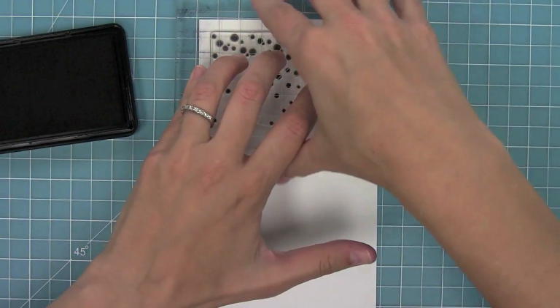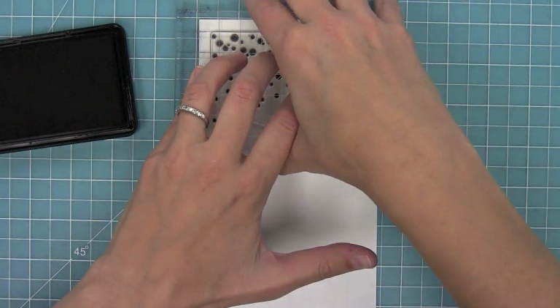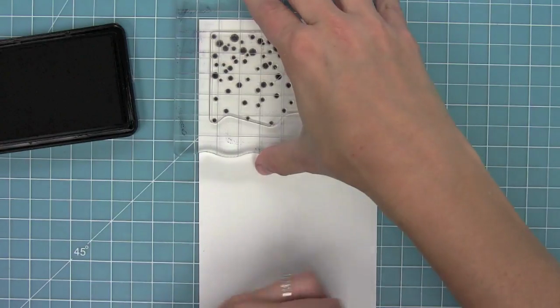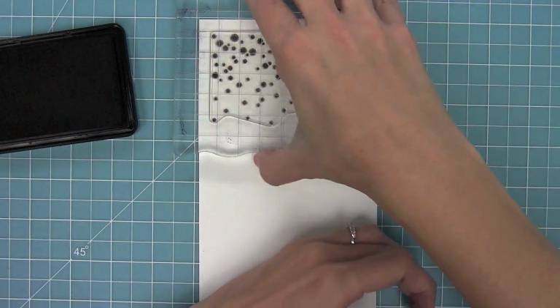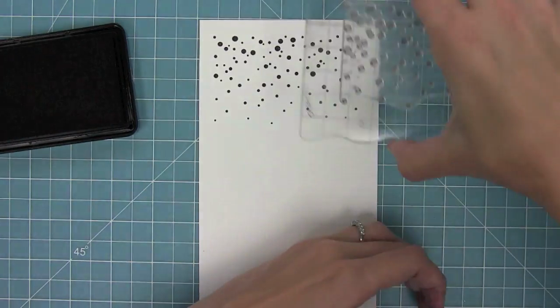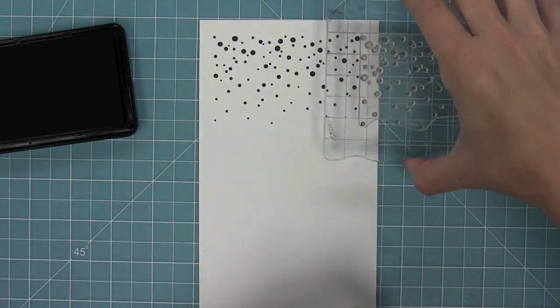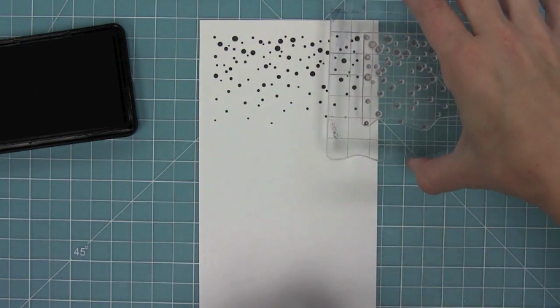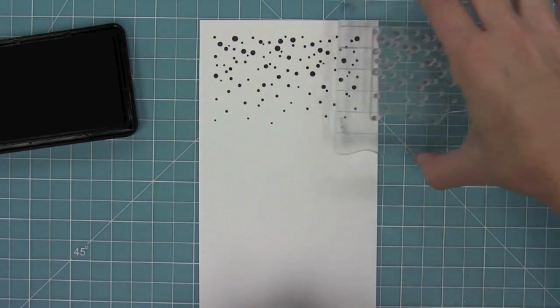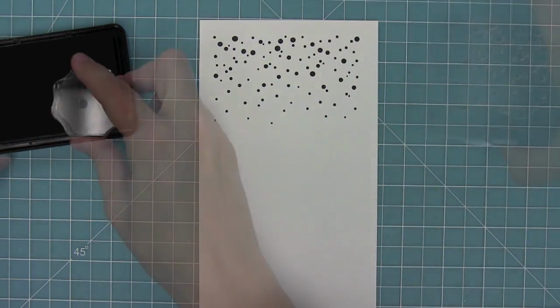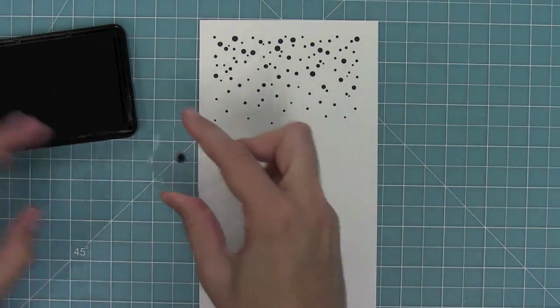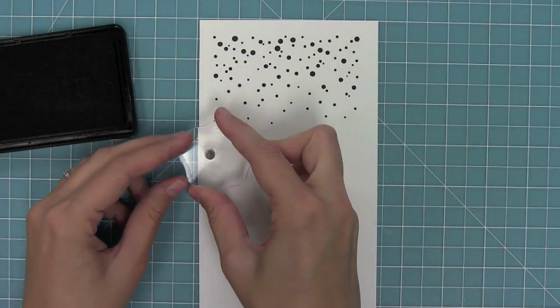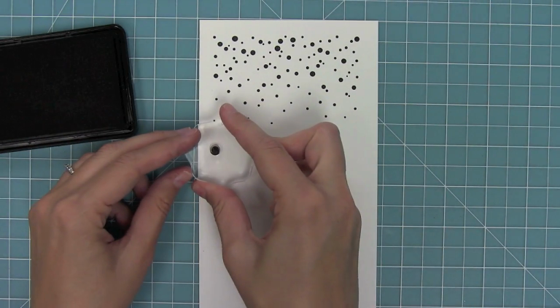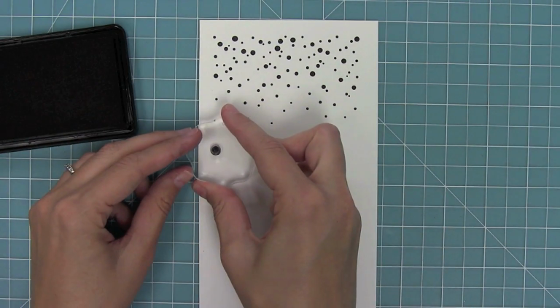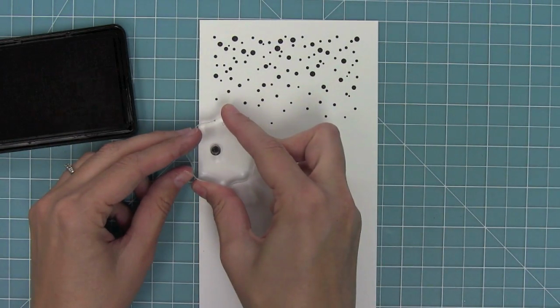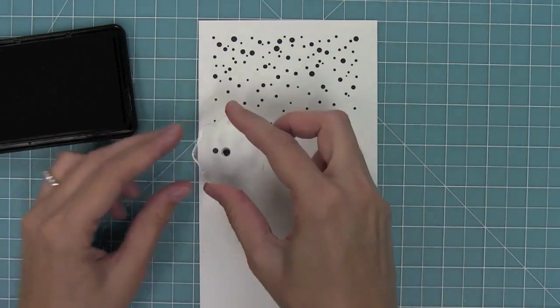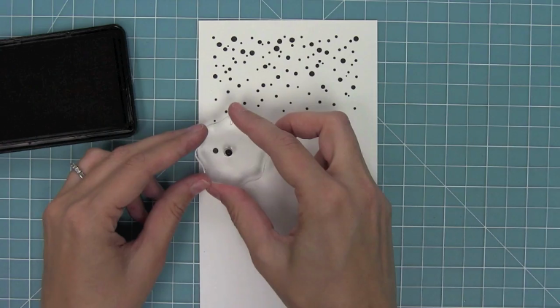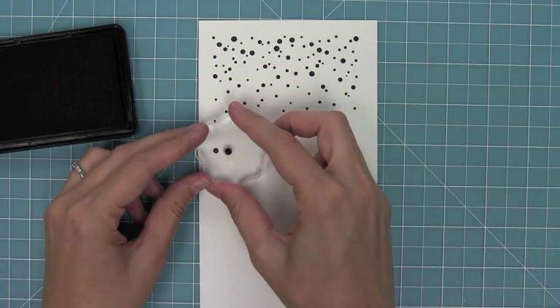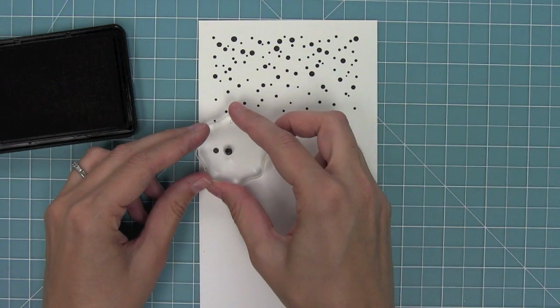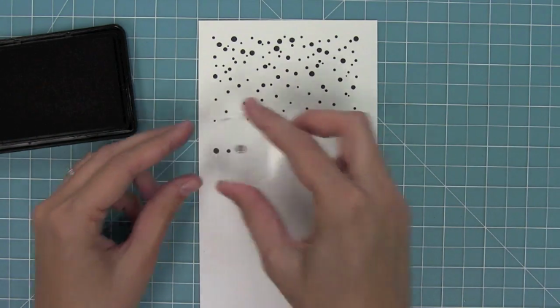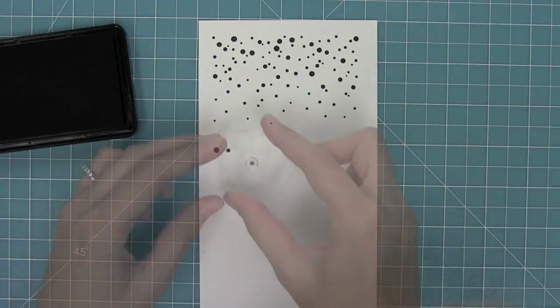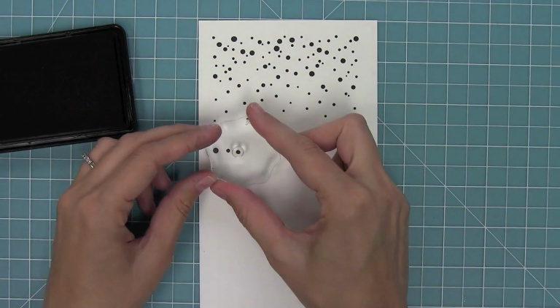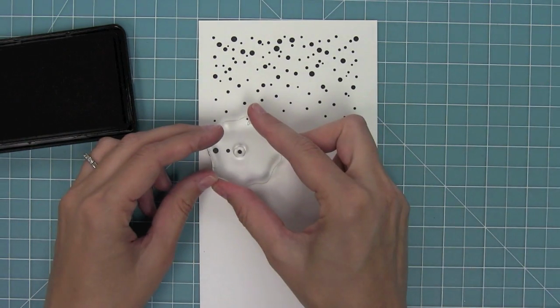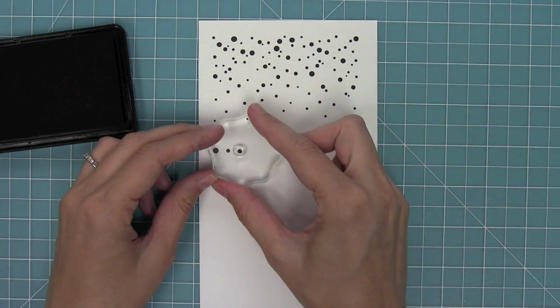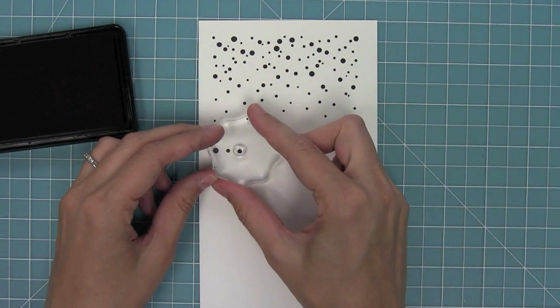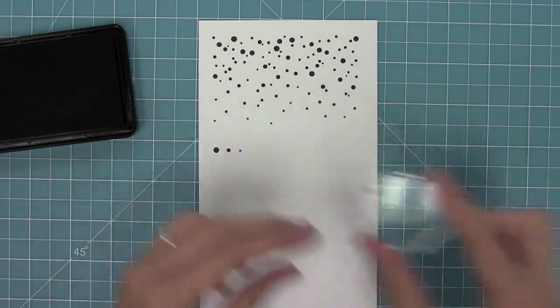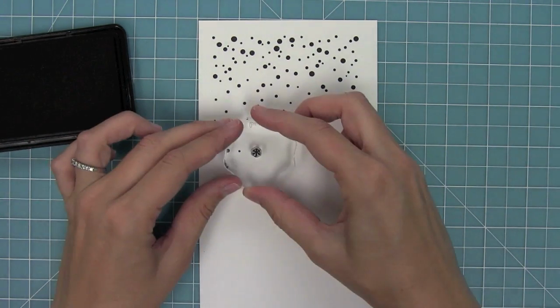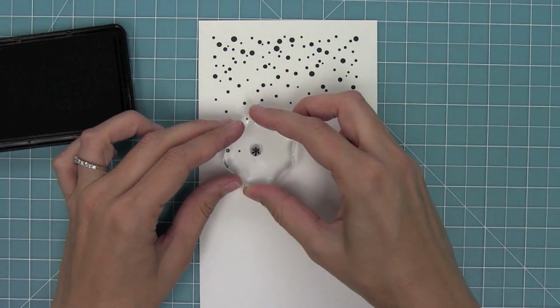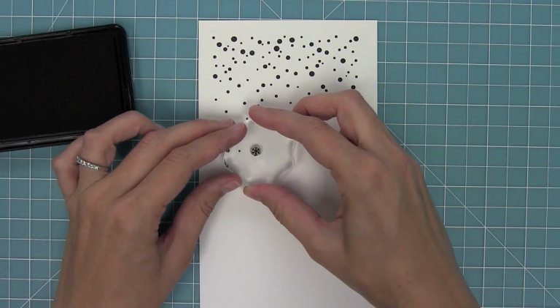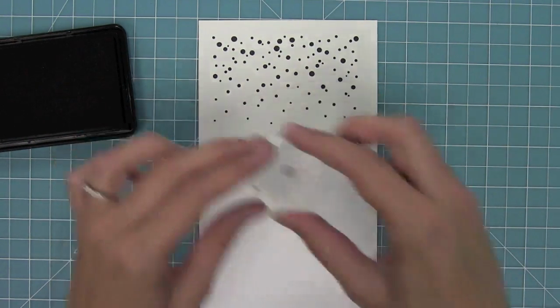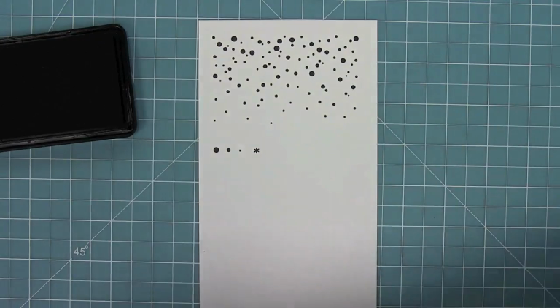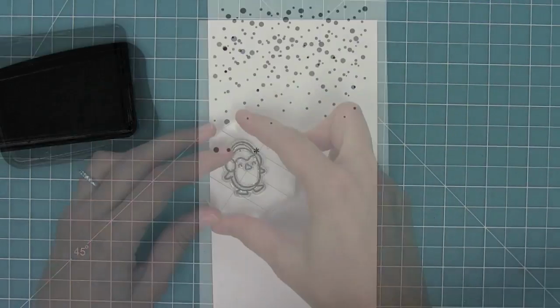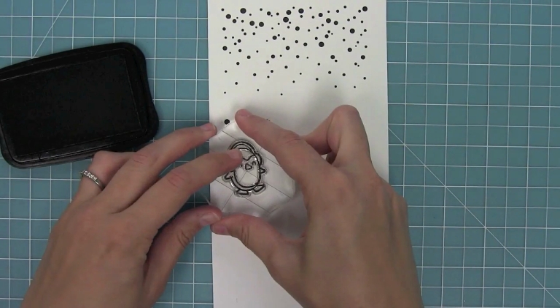First we have the background builder. I love this snowfall and you can keep stamping it all the way across your card to fill up the whole thing. Then we have the little dots separately so that you can fill in any extra spots where you want a little bit more snow, and we even have a tiny little snowflake too.